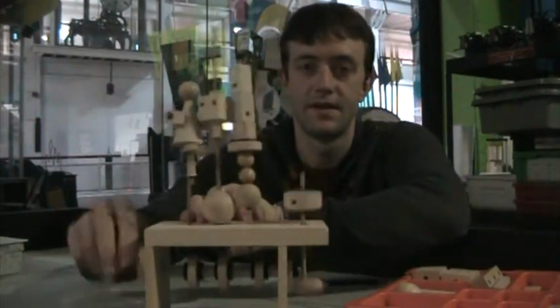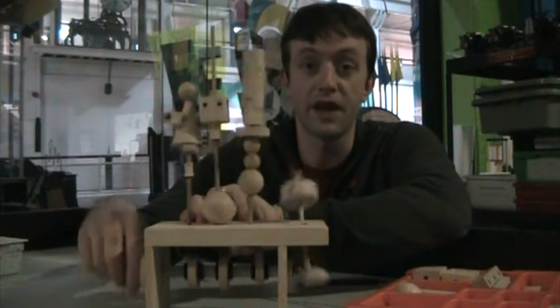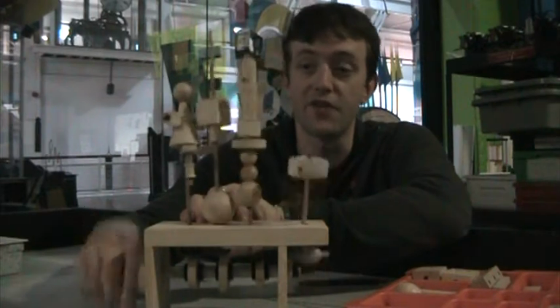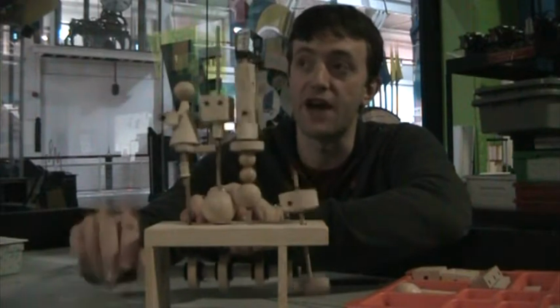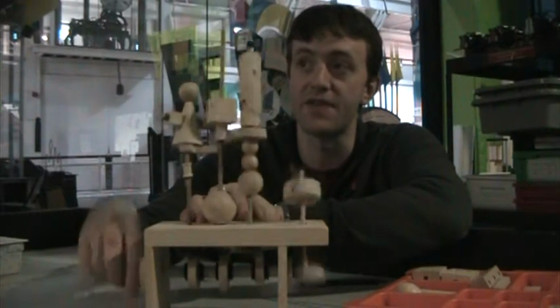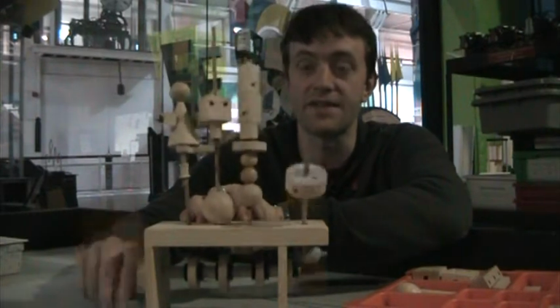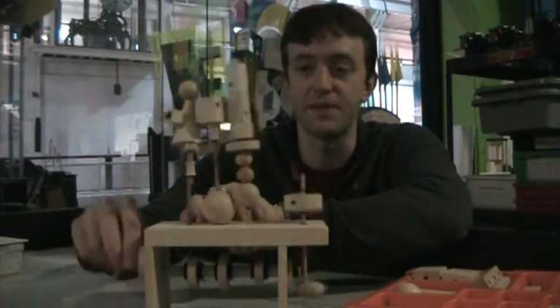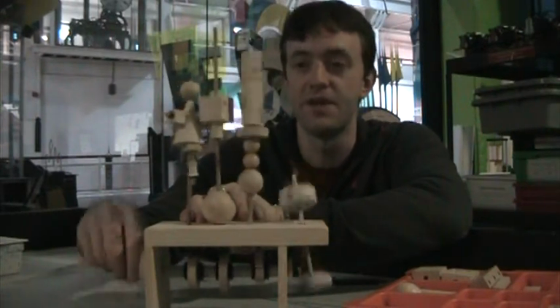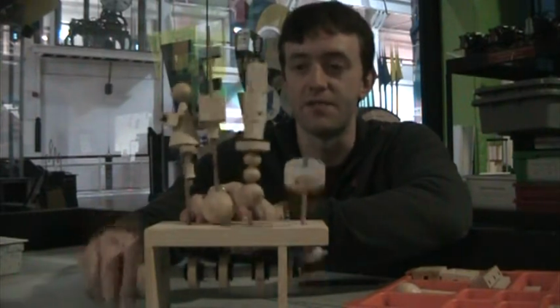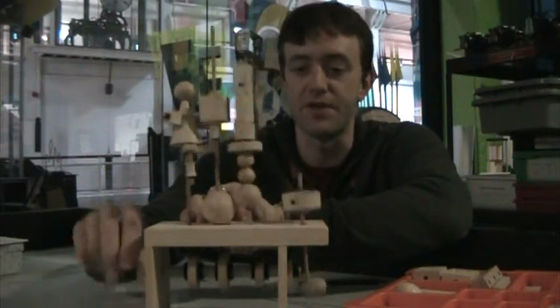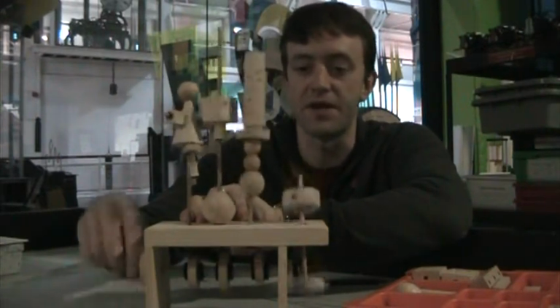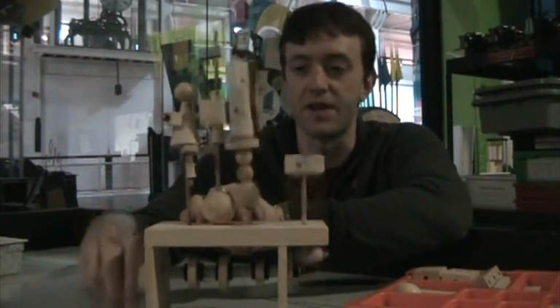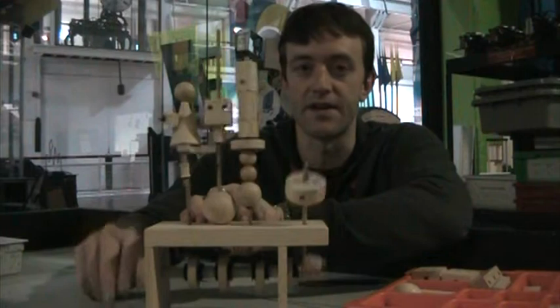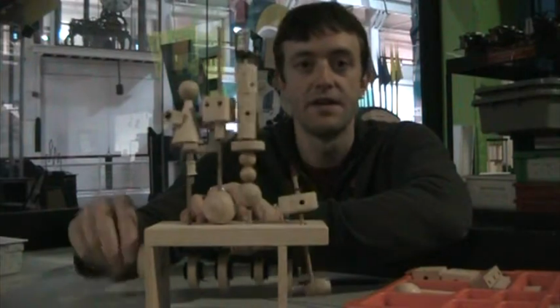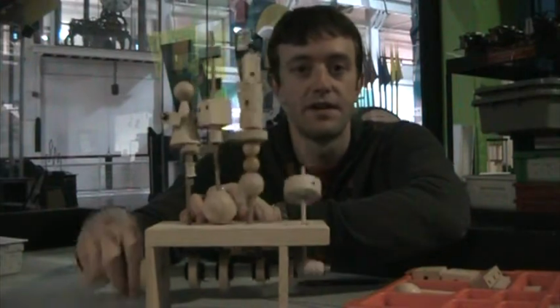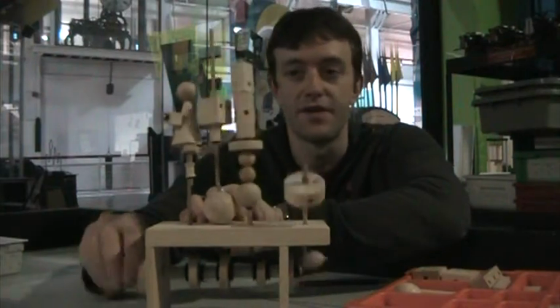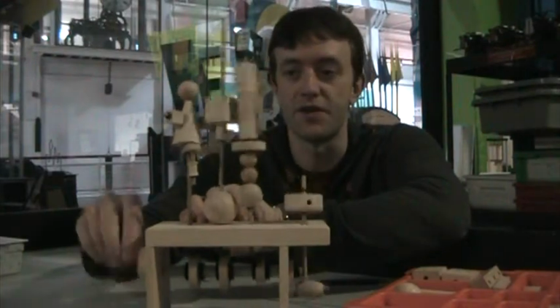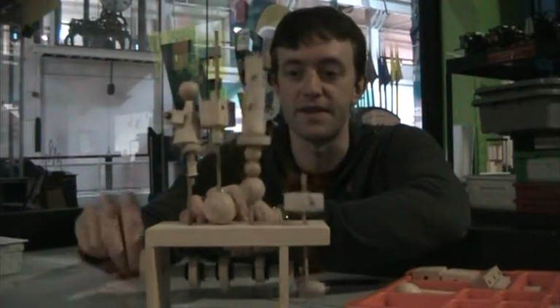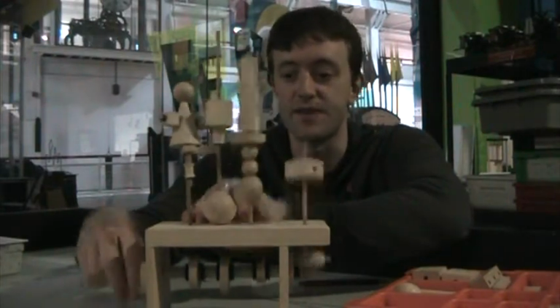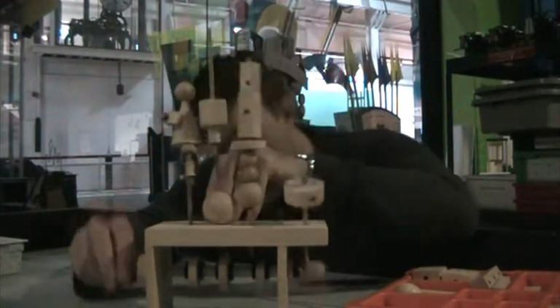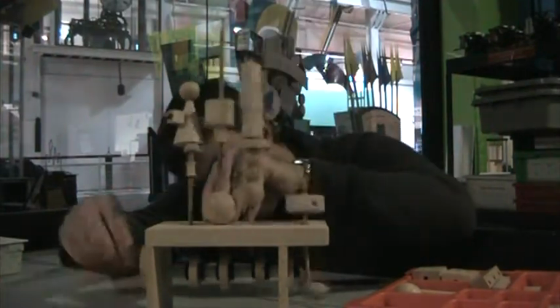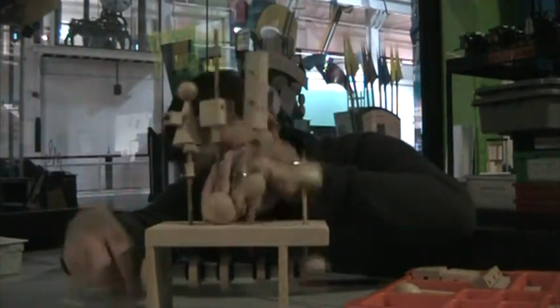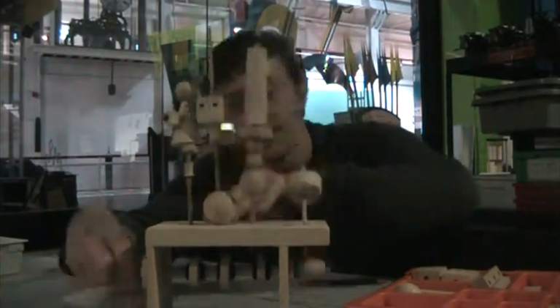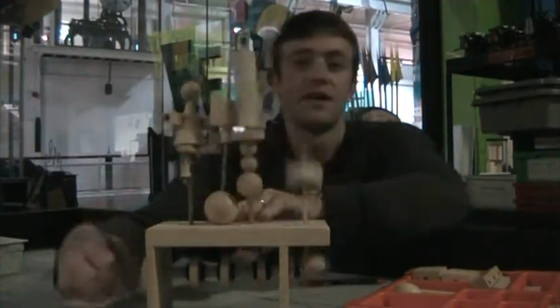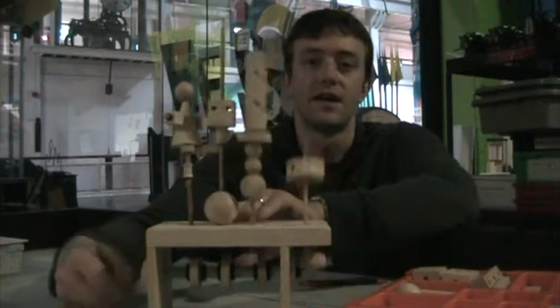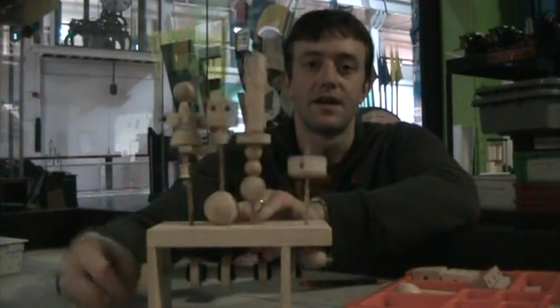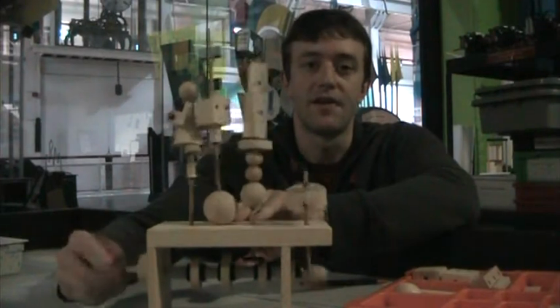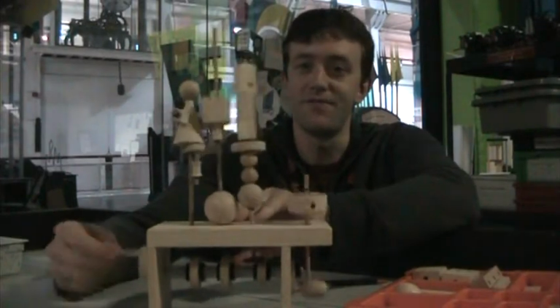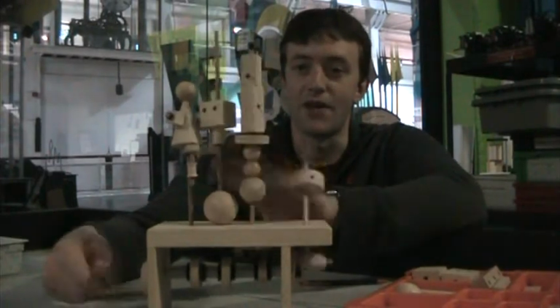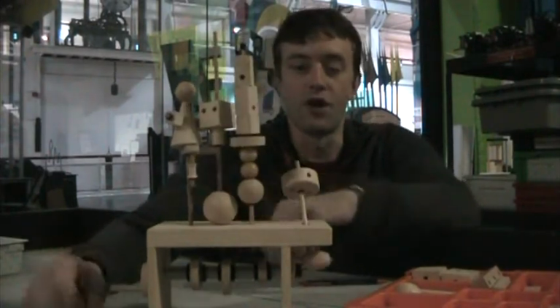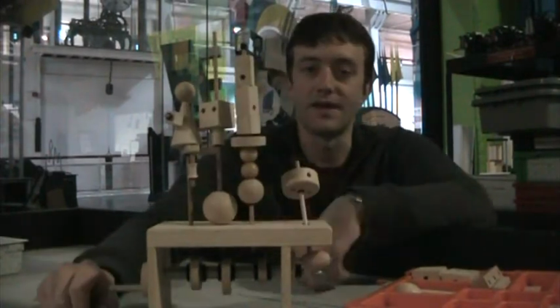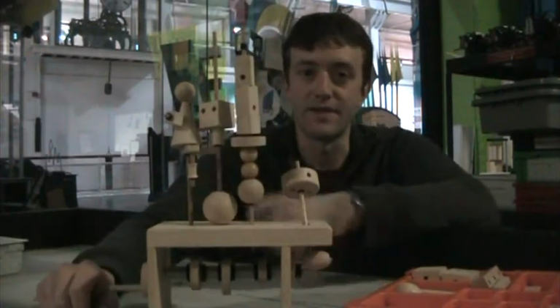So go ahead and give it a try. Try different things. Let people build different parts on their wooden toys and see what they can get moving around. Have fun — again, there's no wrong way you can do this demo.